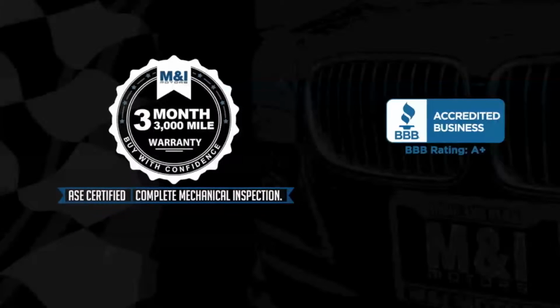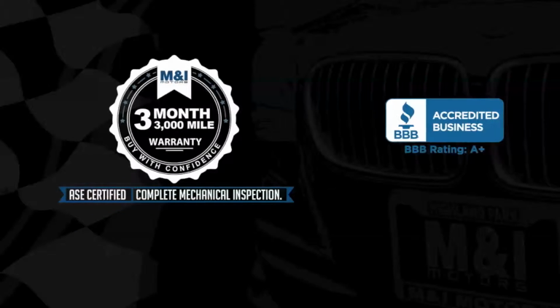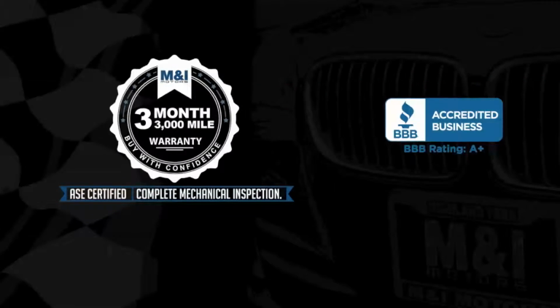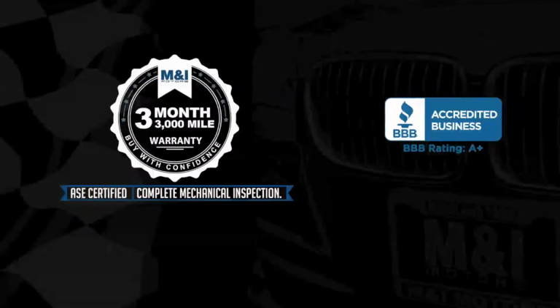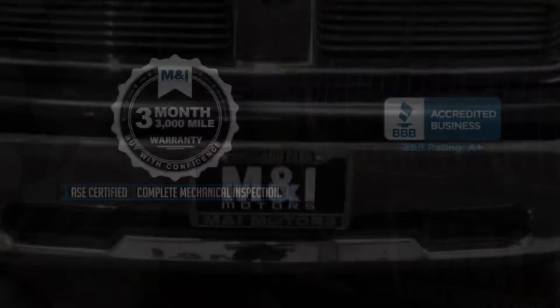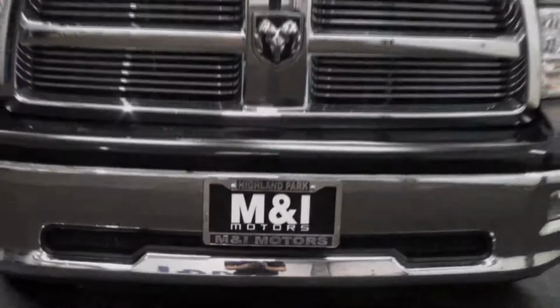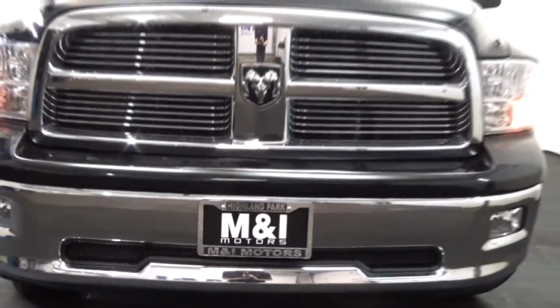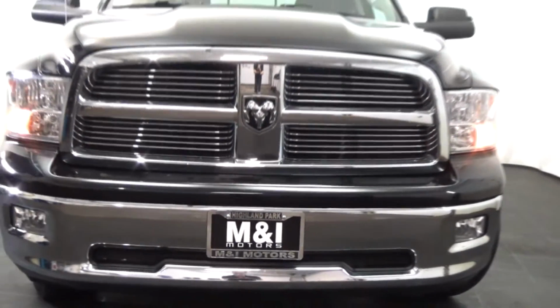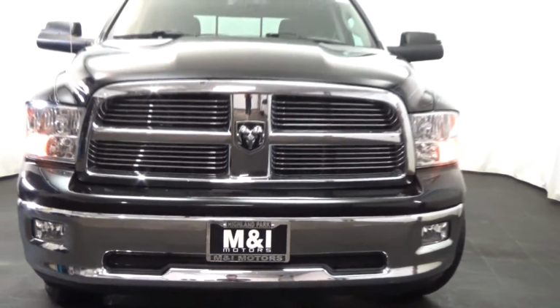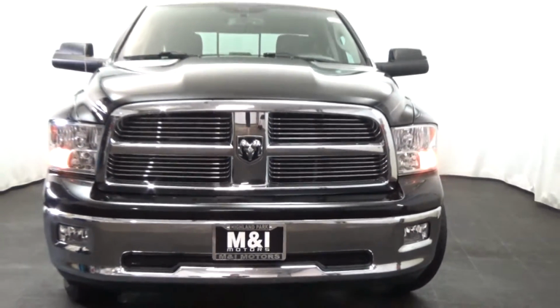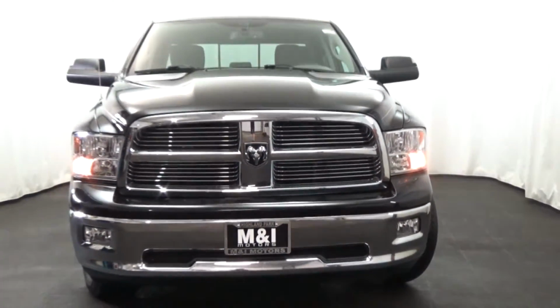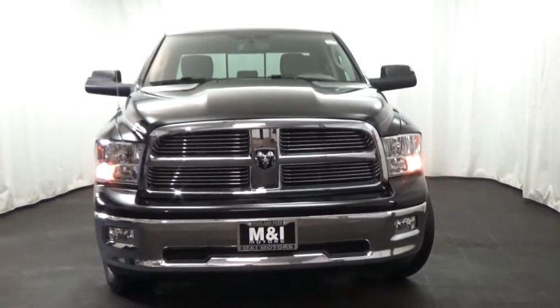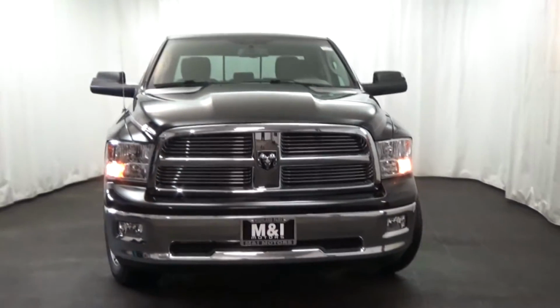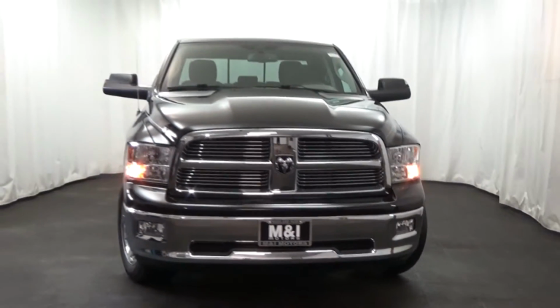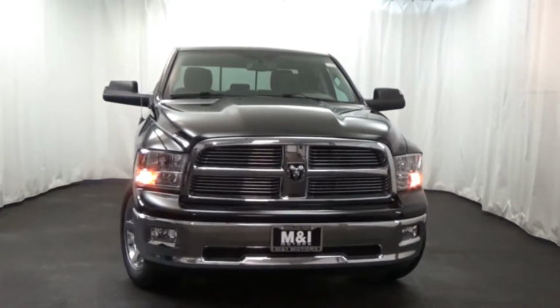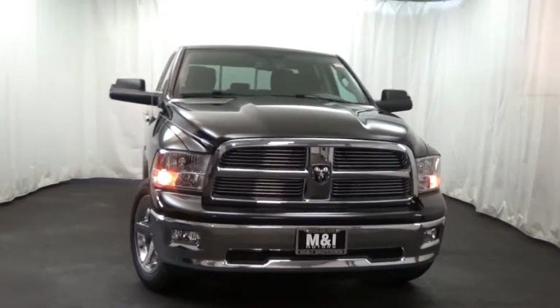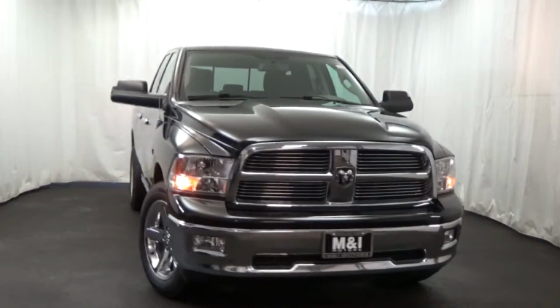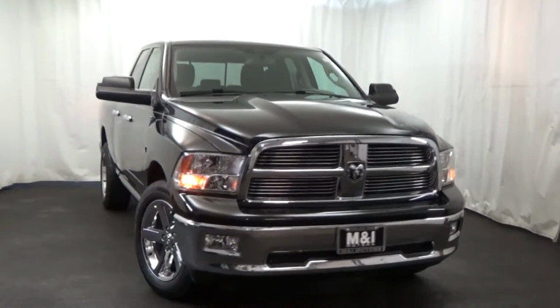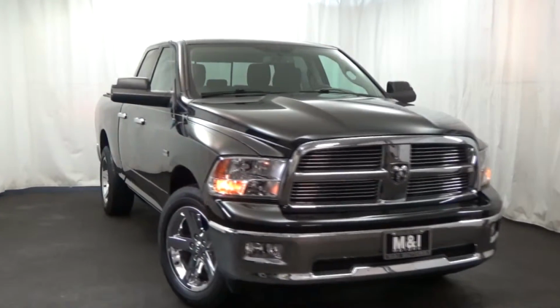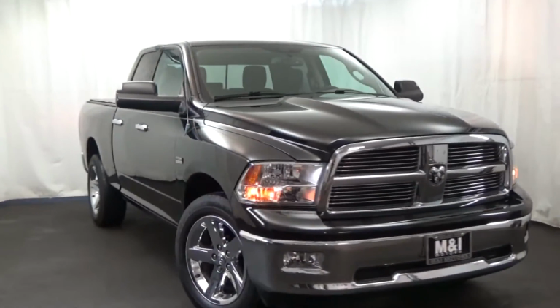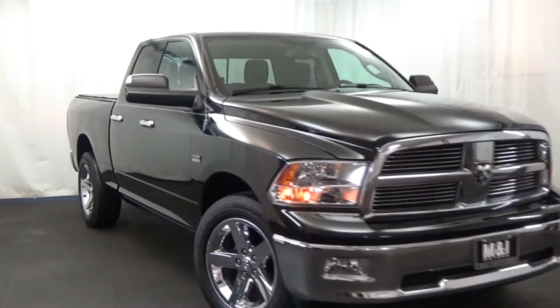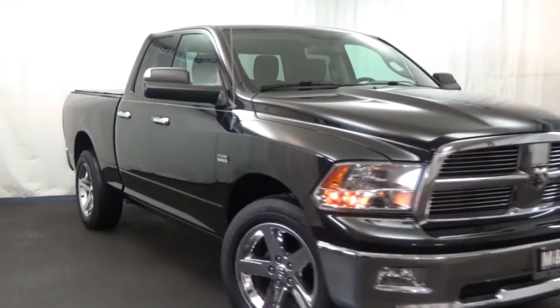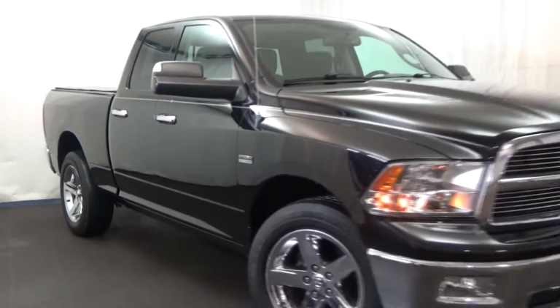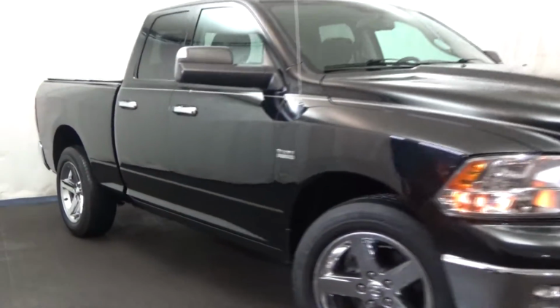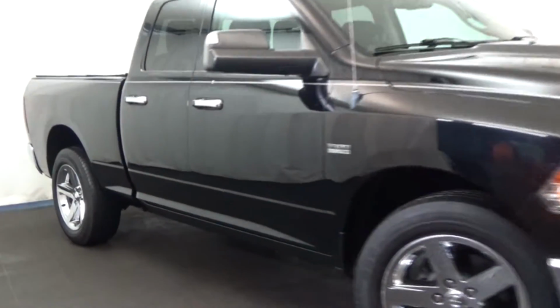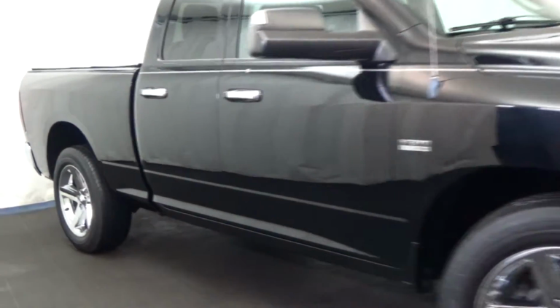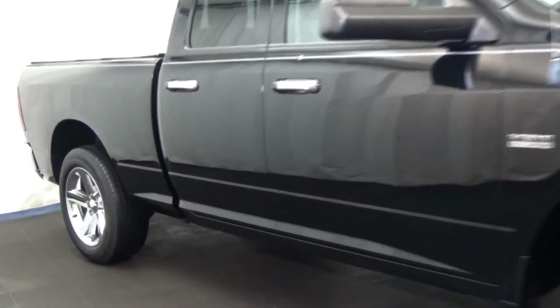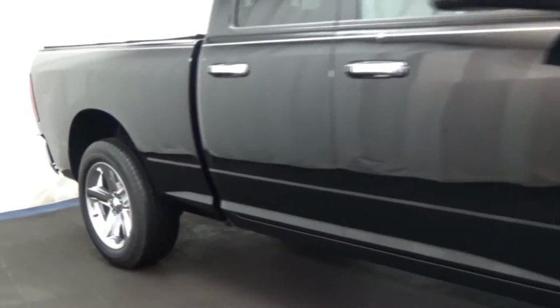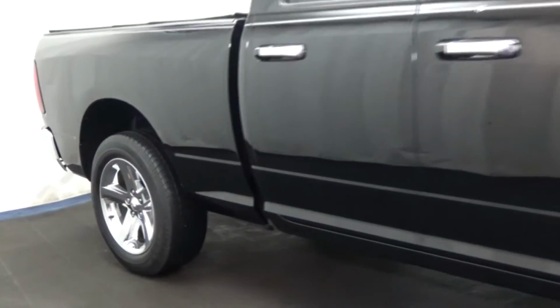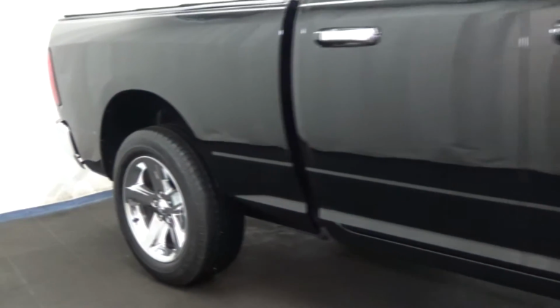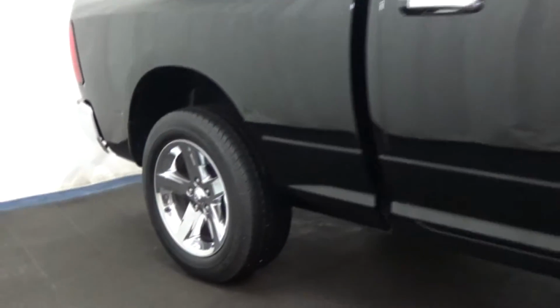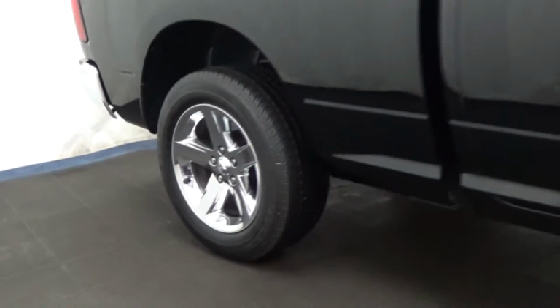M&I Motors is truly excited to bring you this 2012 Dodge Ram 1500, Big Horn Edition, Quad Cab, 5.7-liter Hemi V8 and 4-wheel drive.